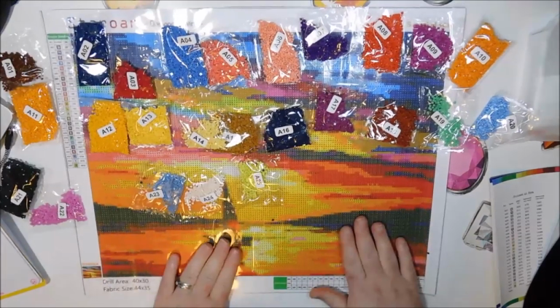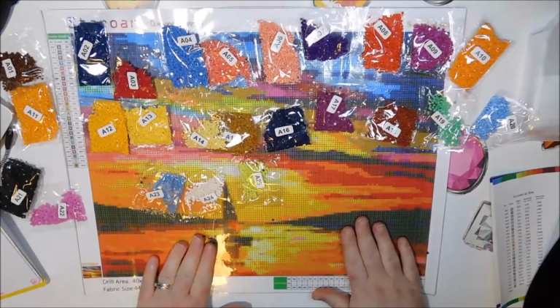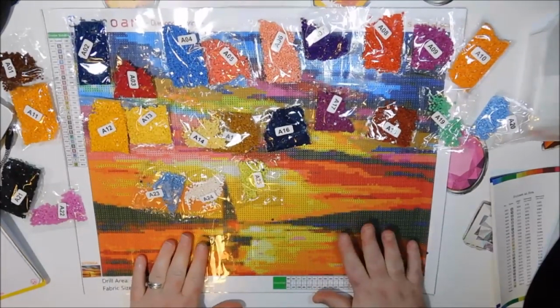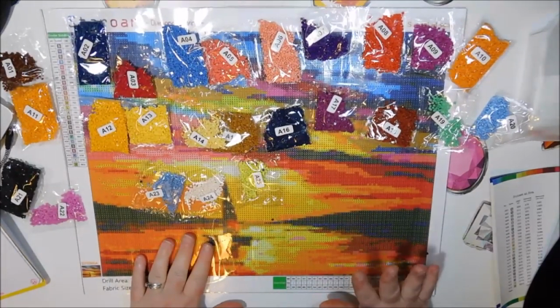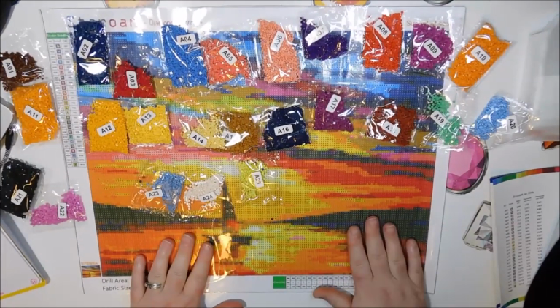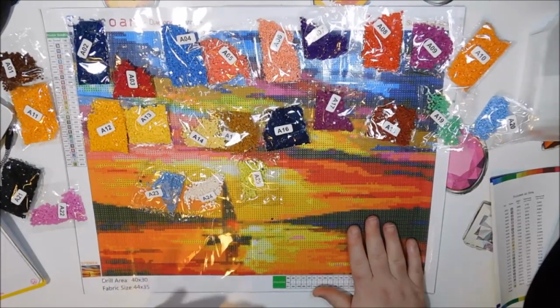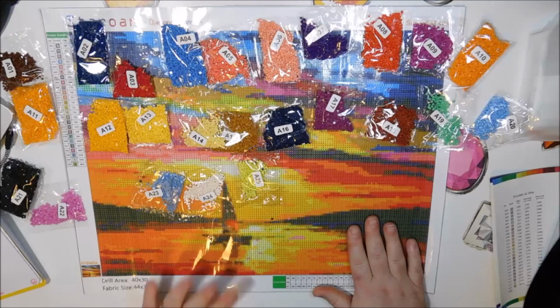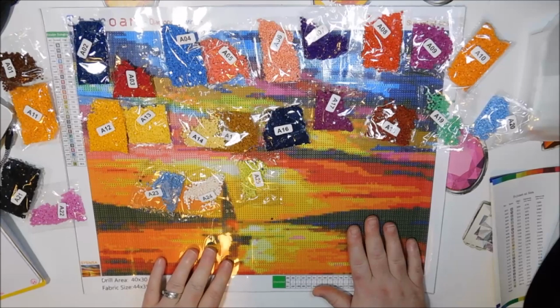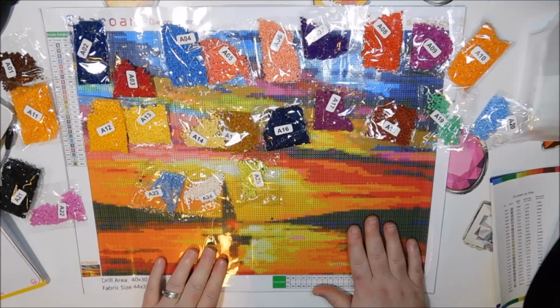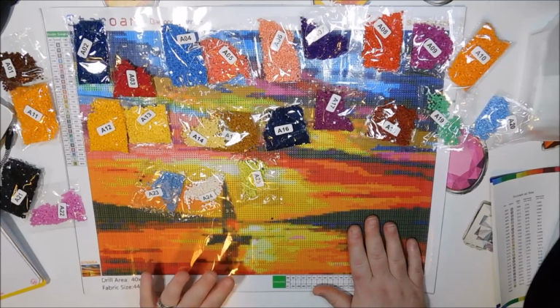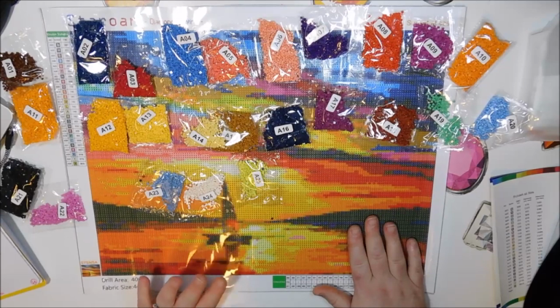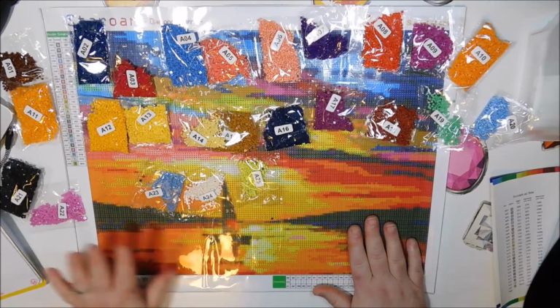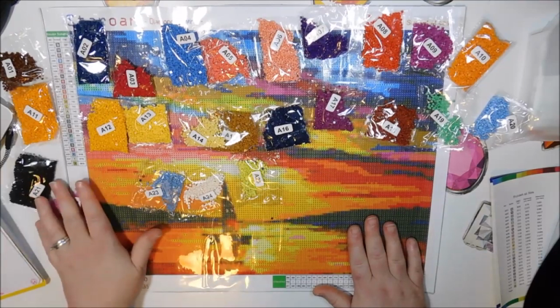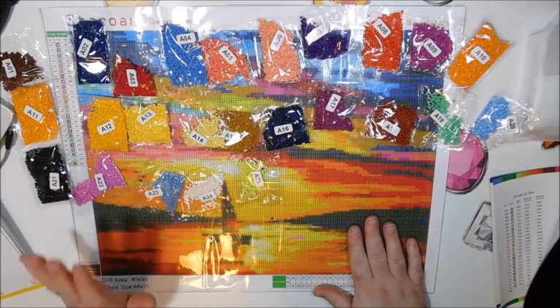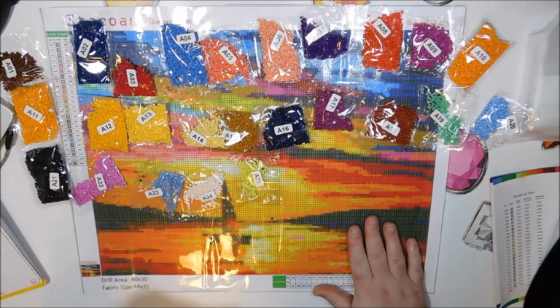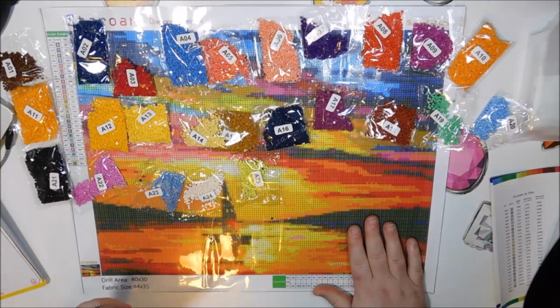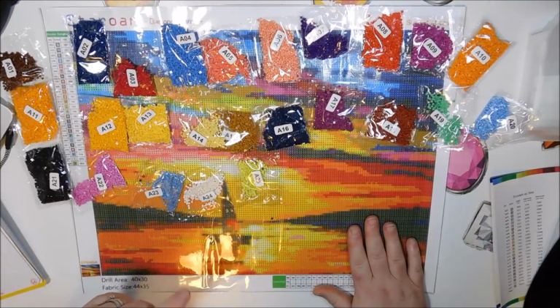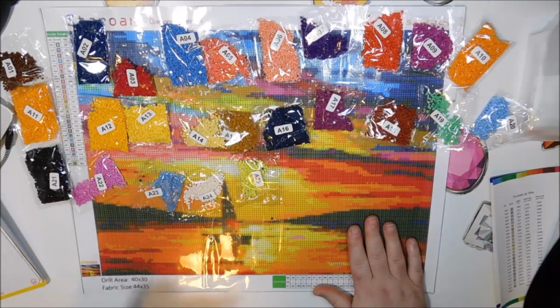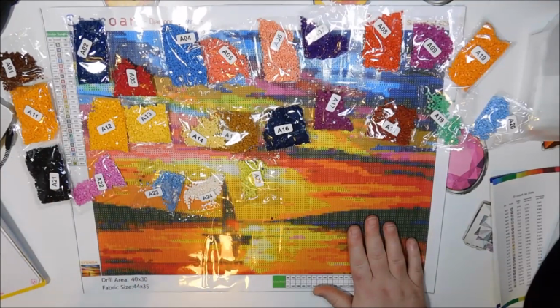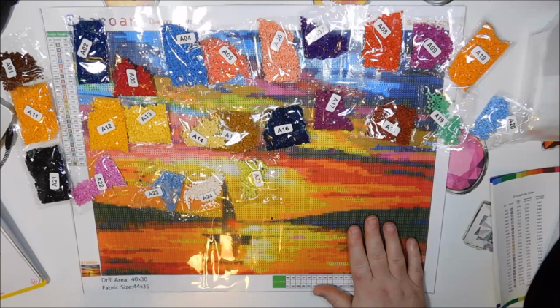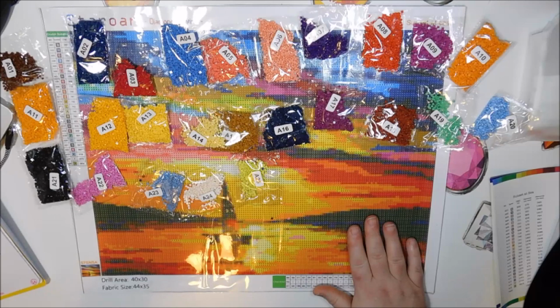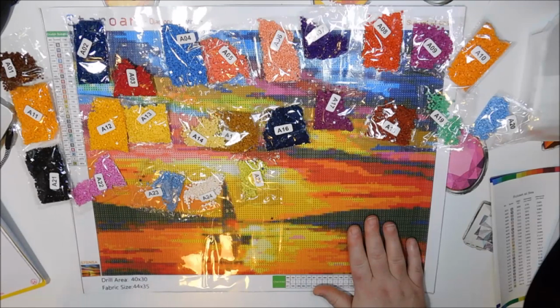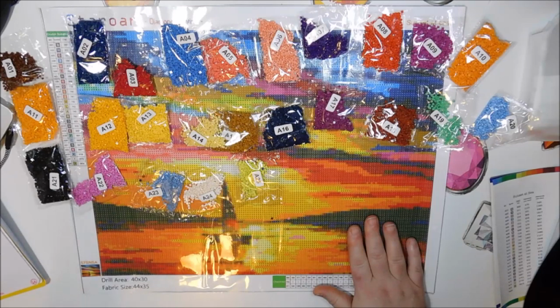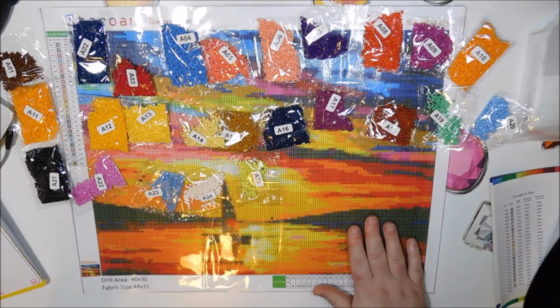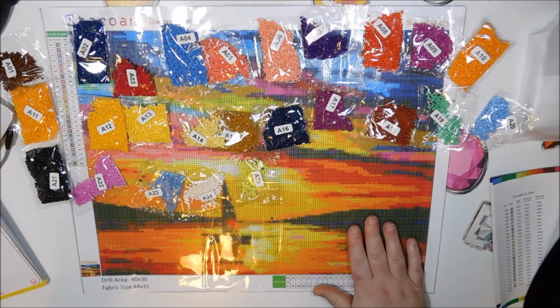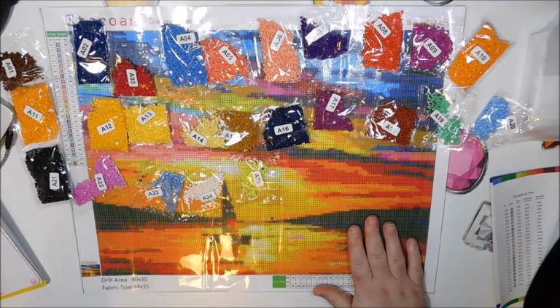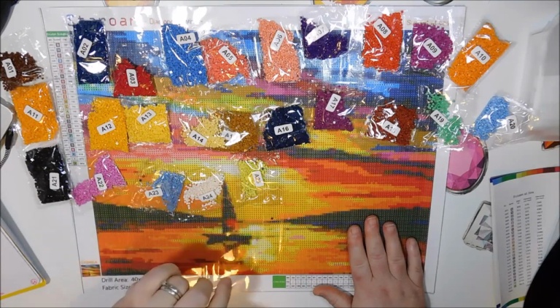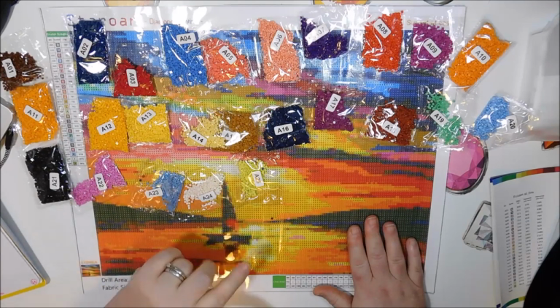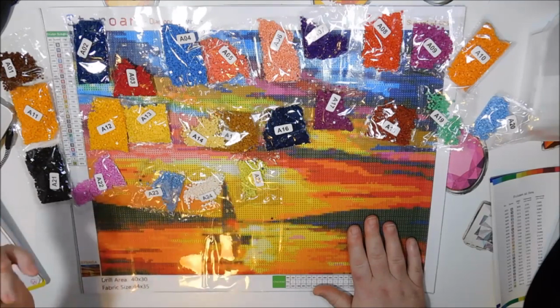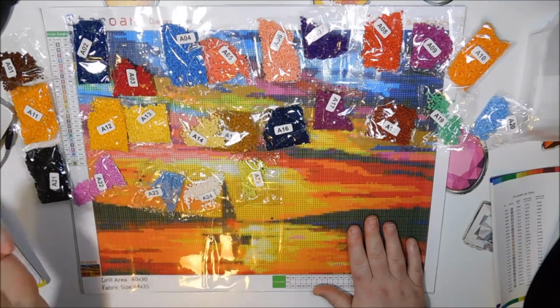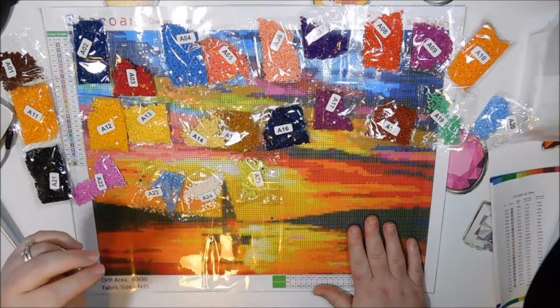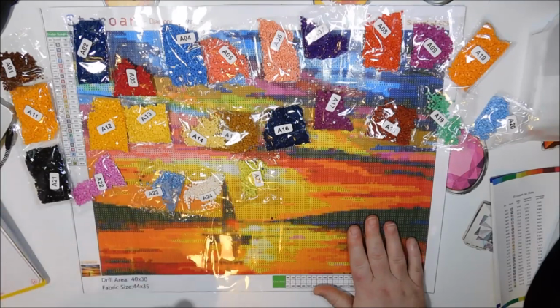This one is called Sunset at Sea, and I will link down below where you can purchase this on Amazon. I will be back in a moment to get onto the second diamond painting.